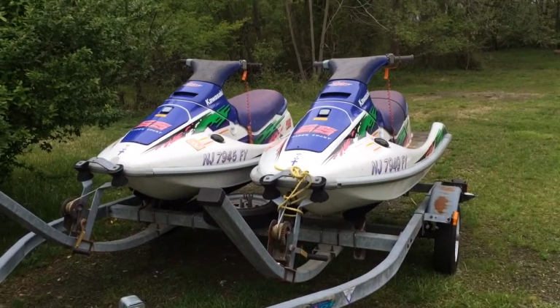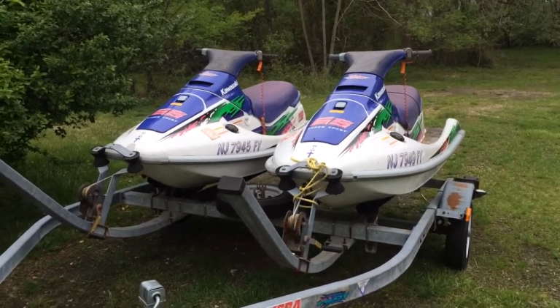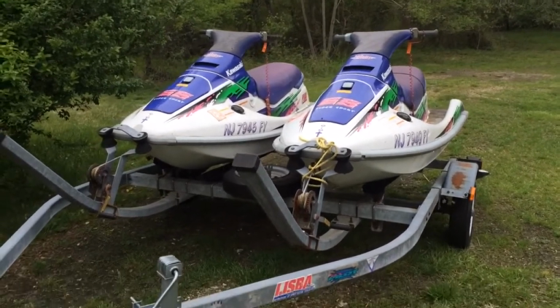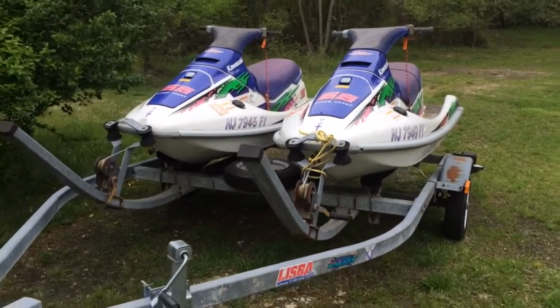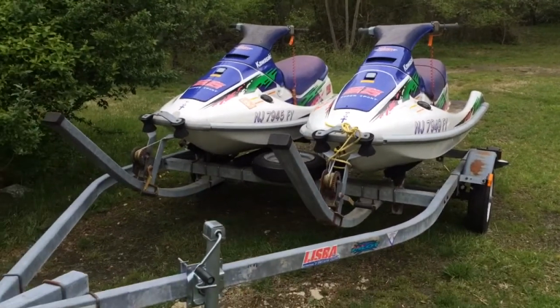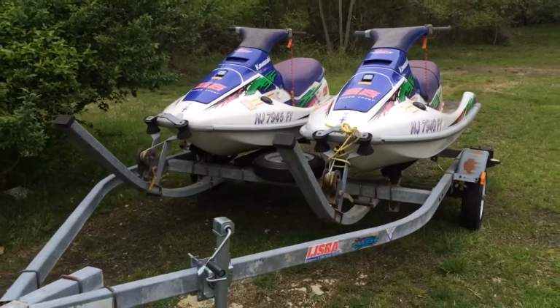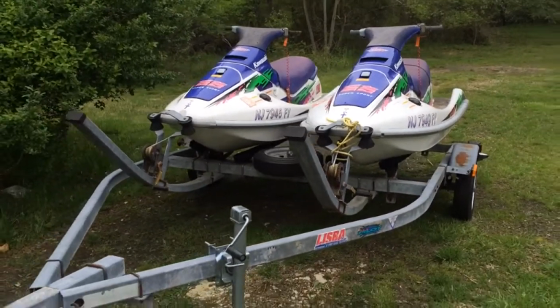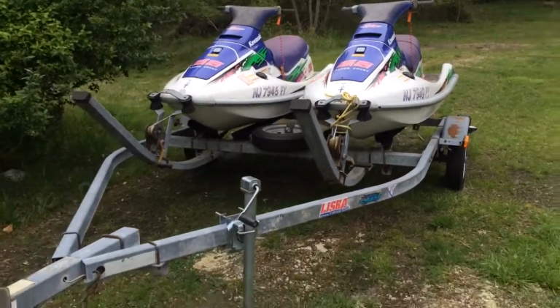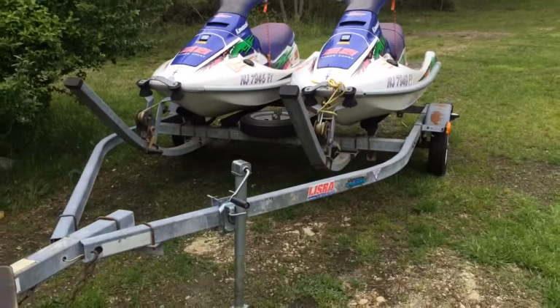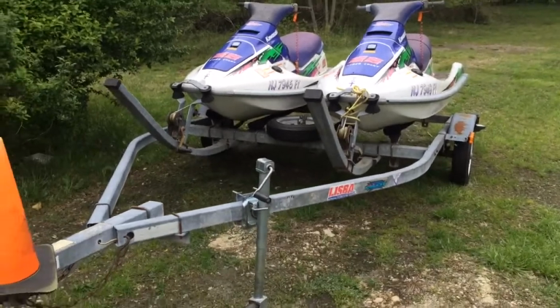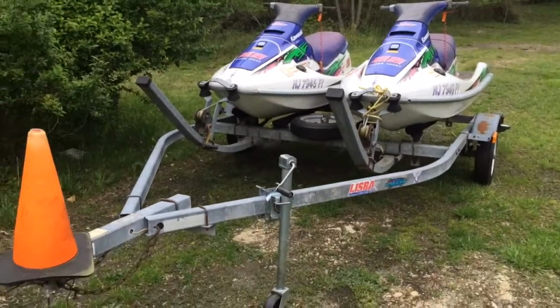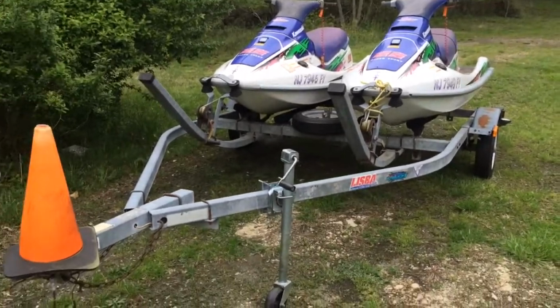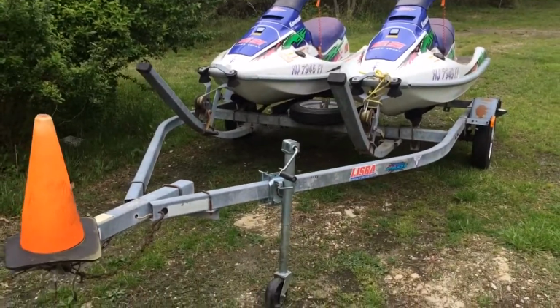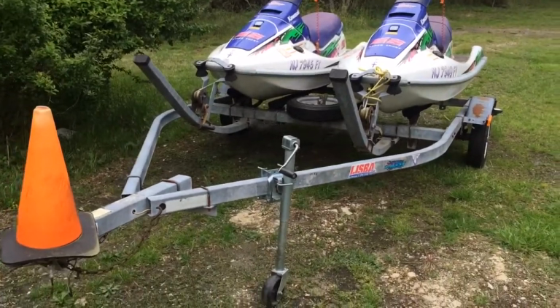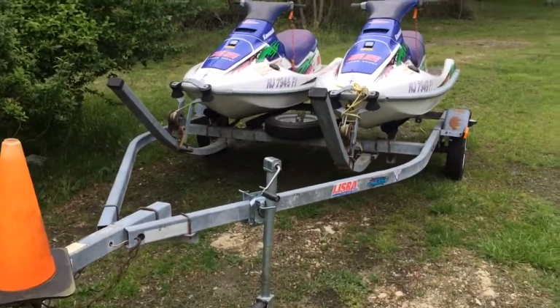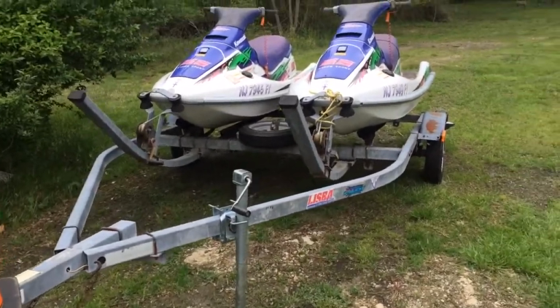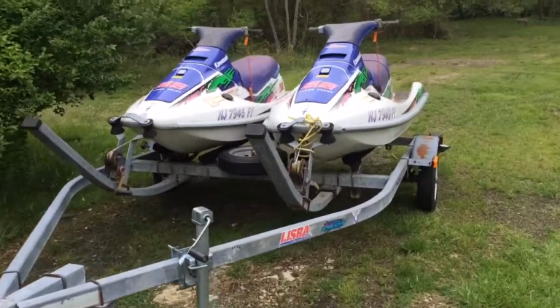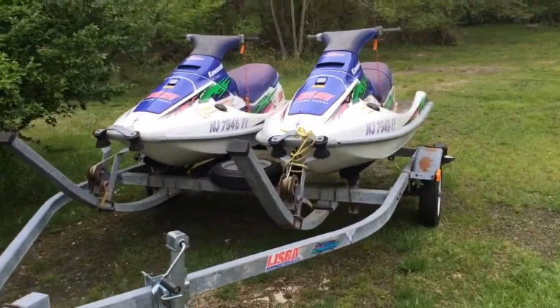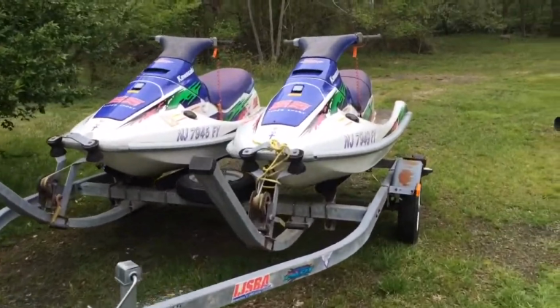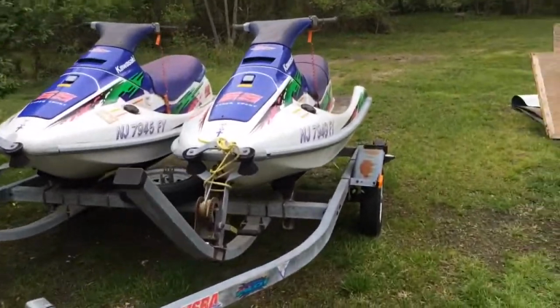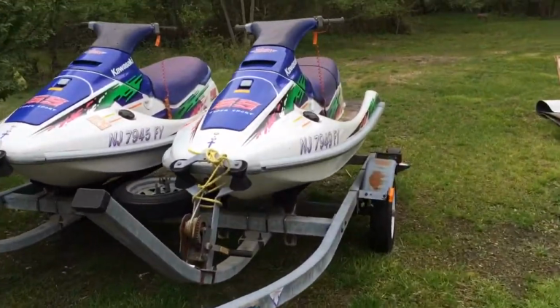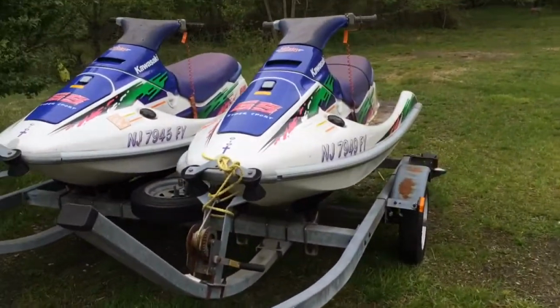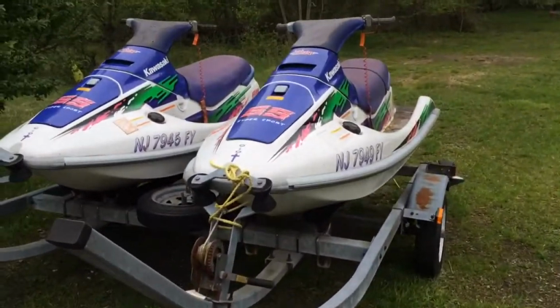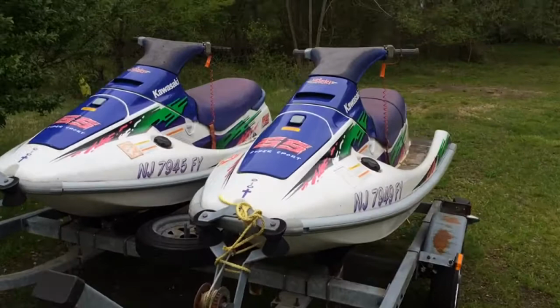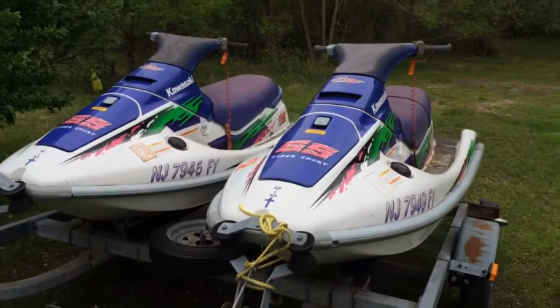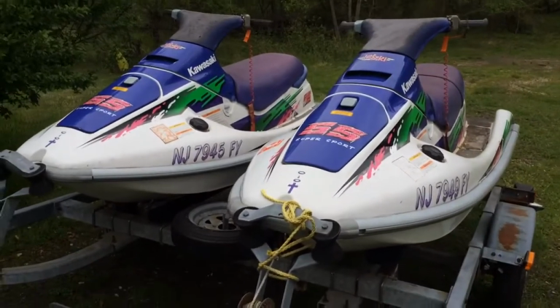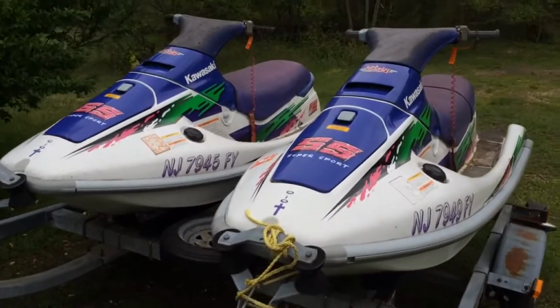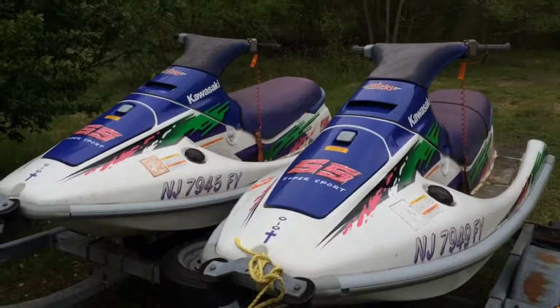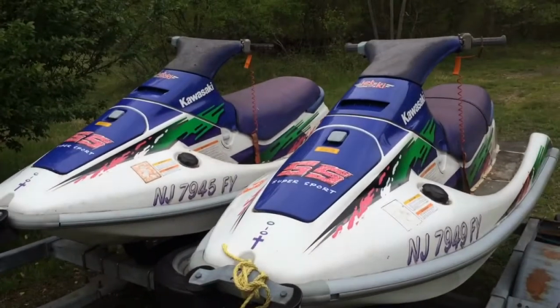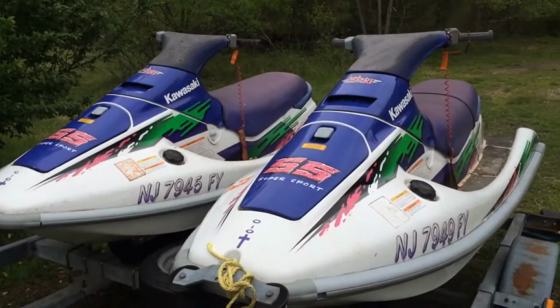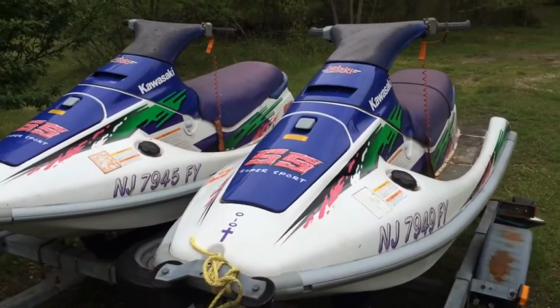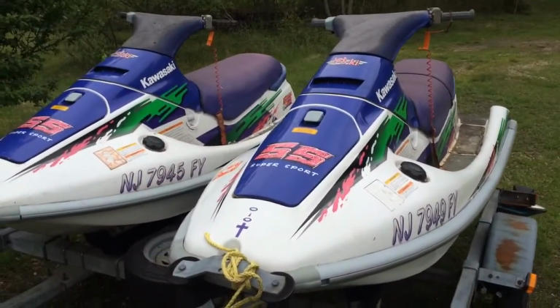I just picked this up the other day for a couple hundred. Got a double trailer, two jet skis. They don't run, but the guy told me they were seized.